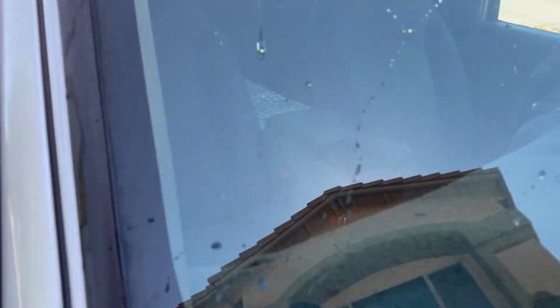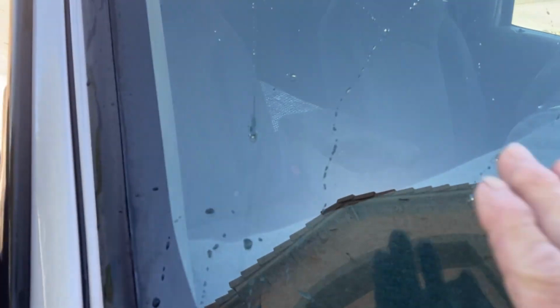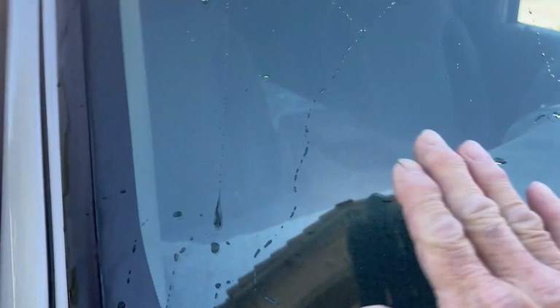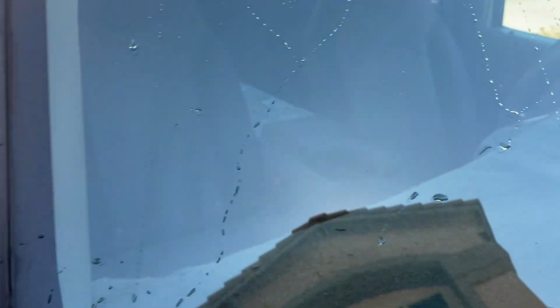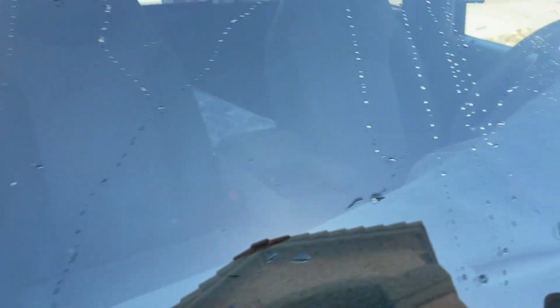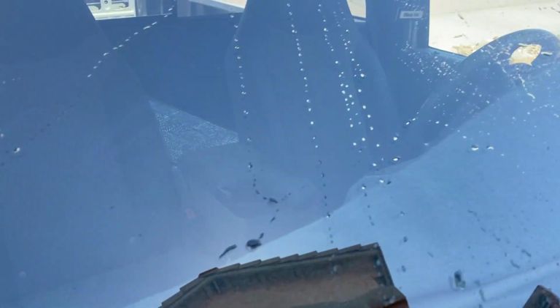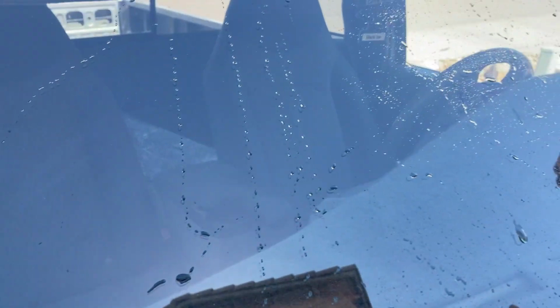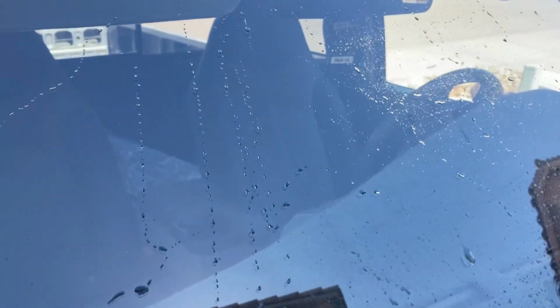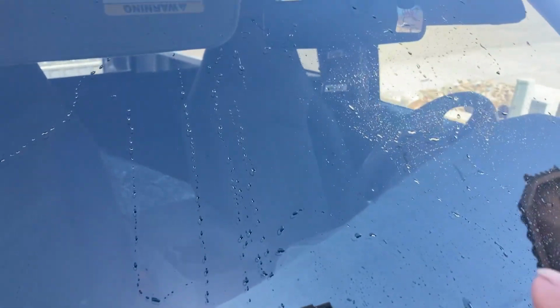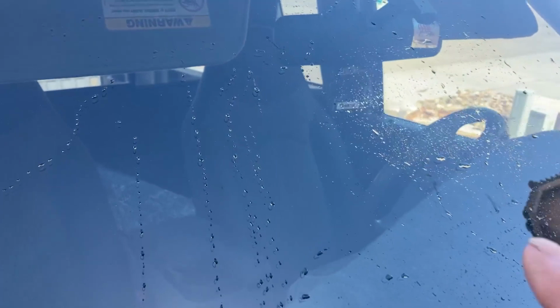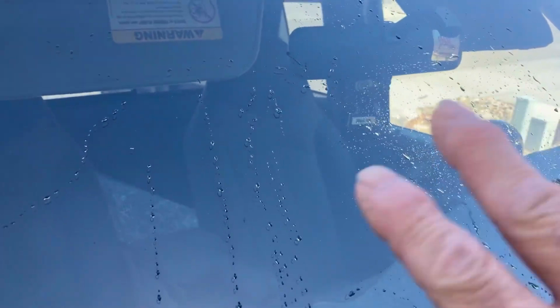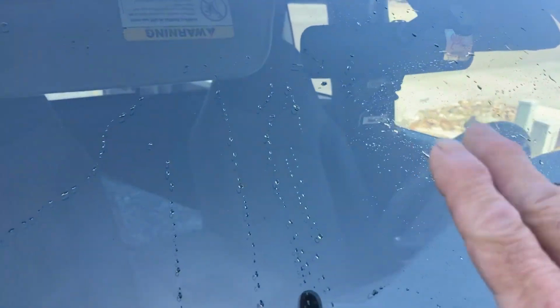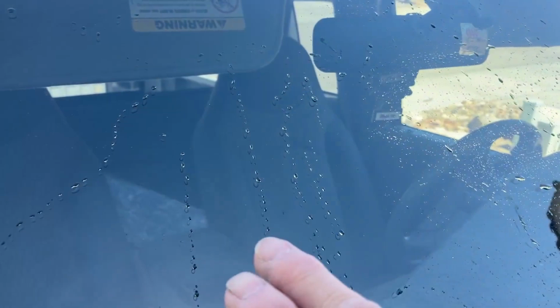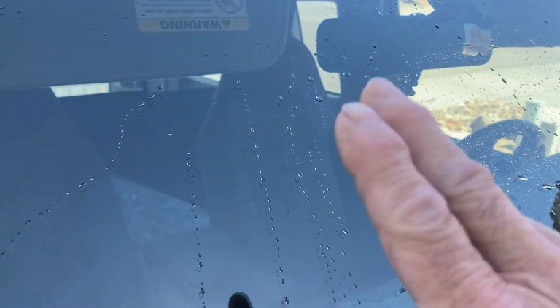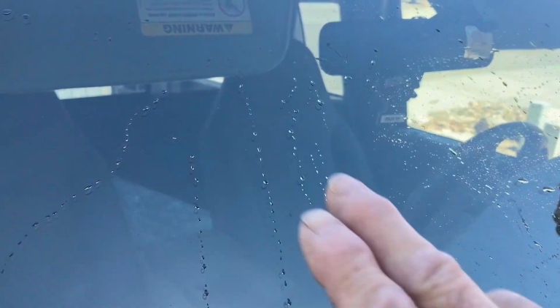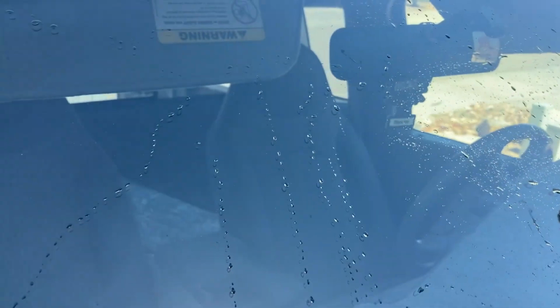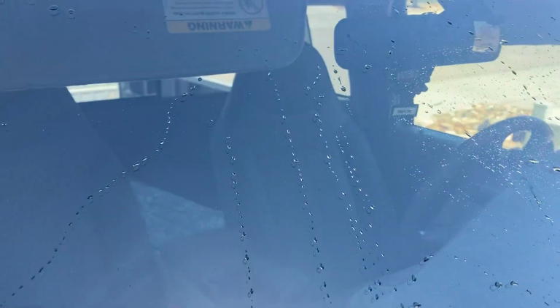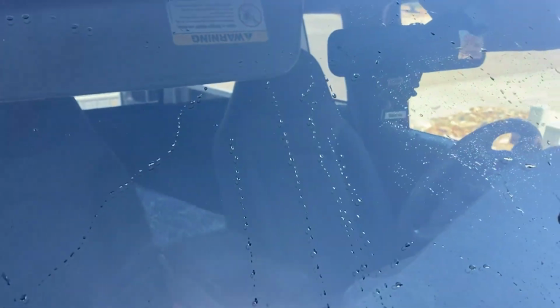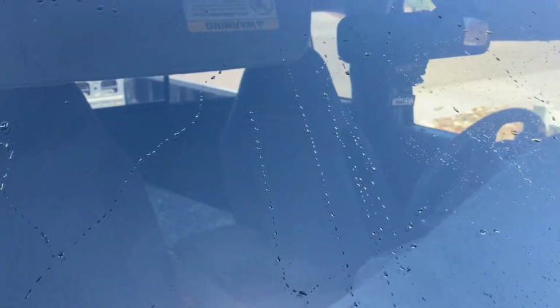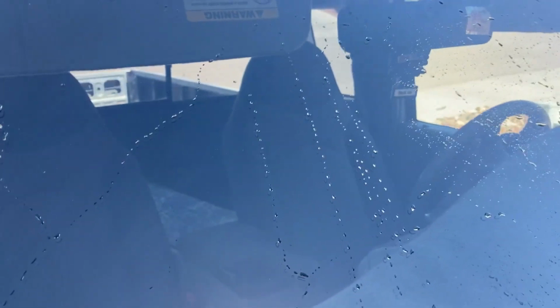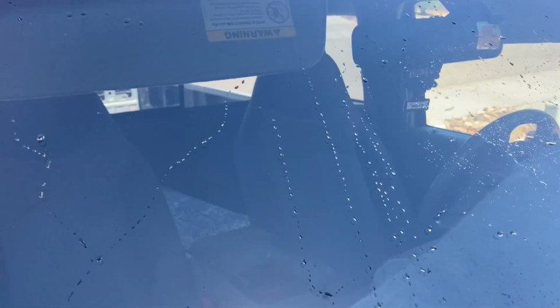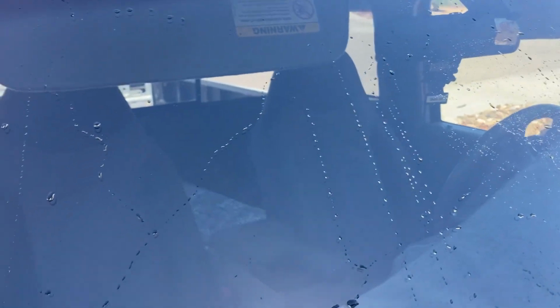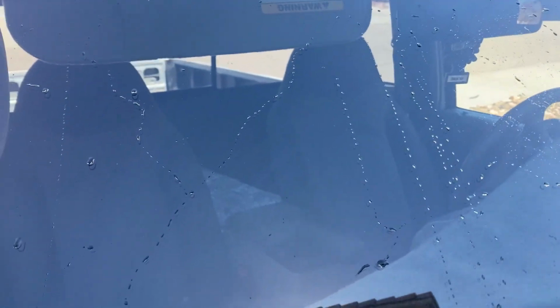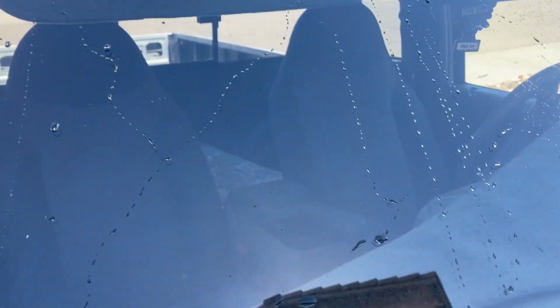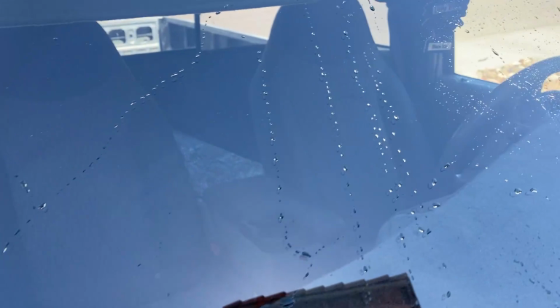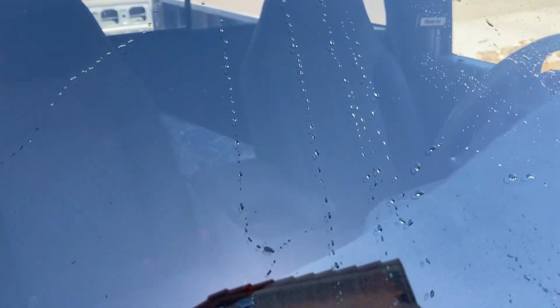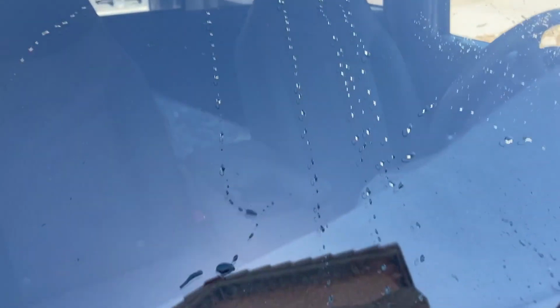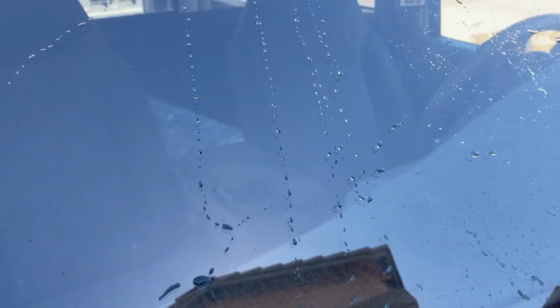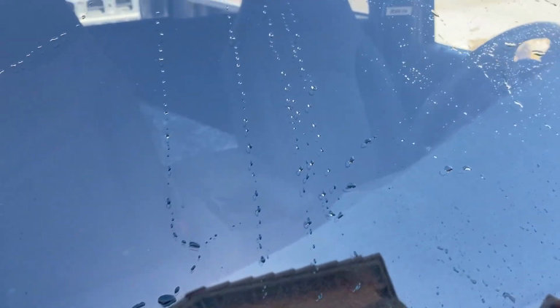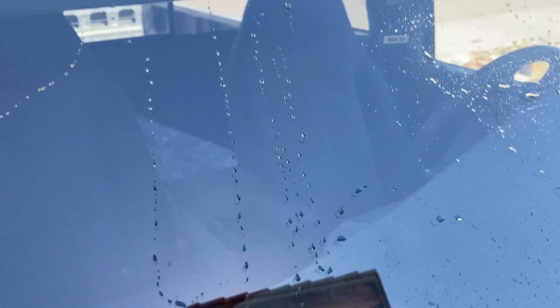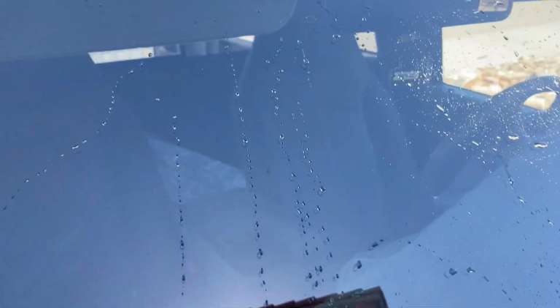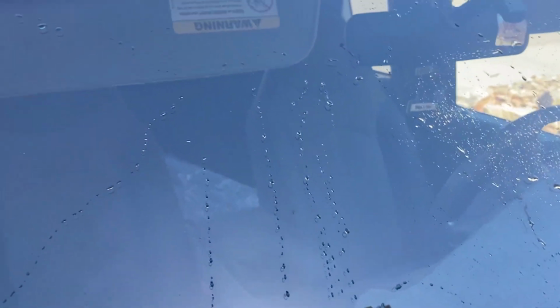You see this section right here as opposed to this section over here — you've still got lots of water beads still on the glass. A huge difference.